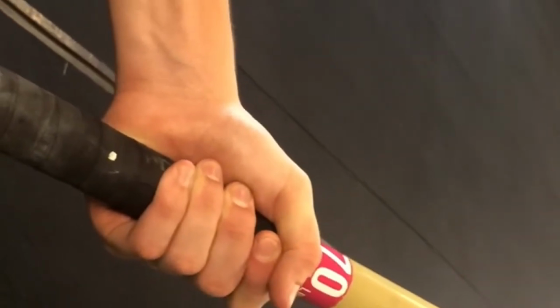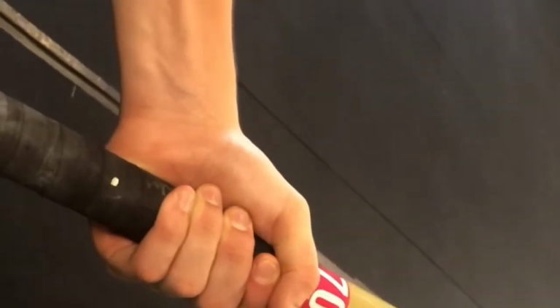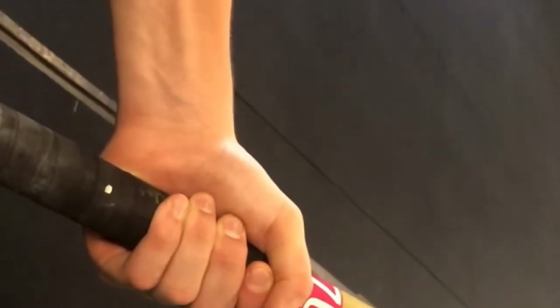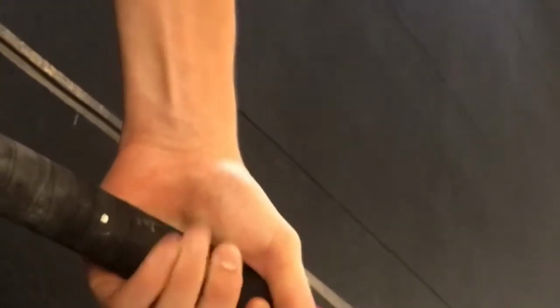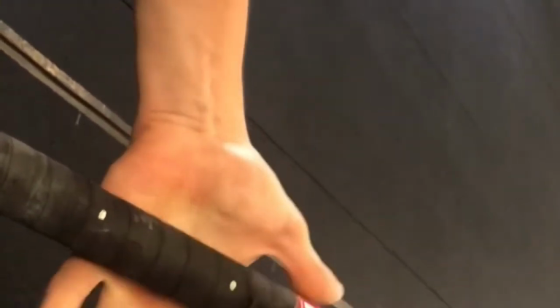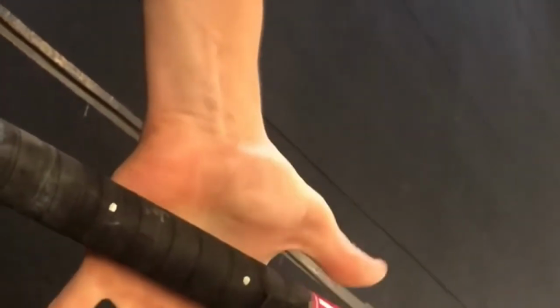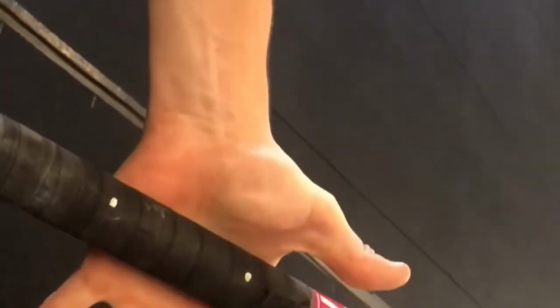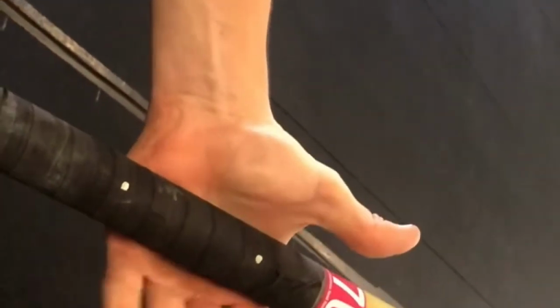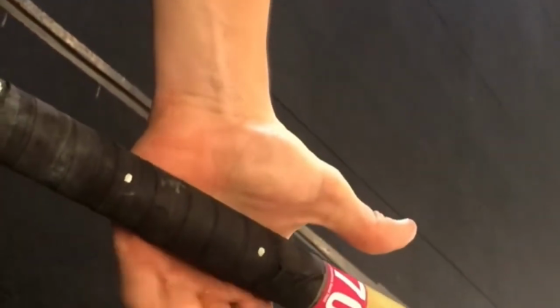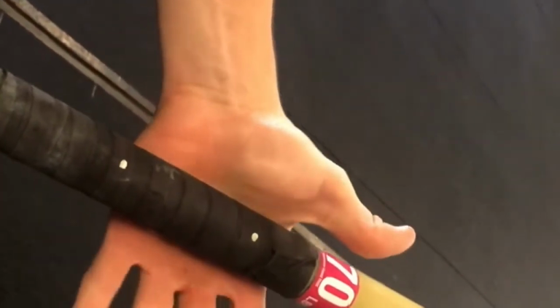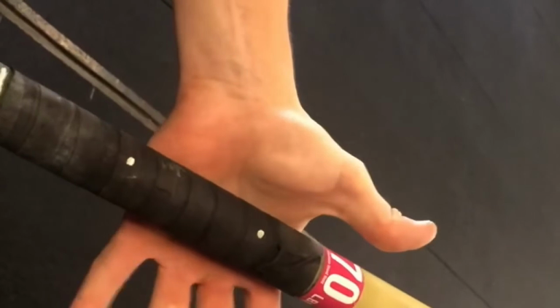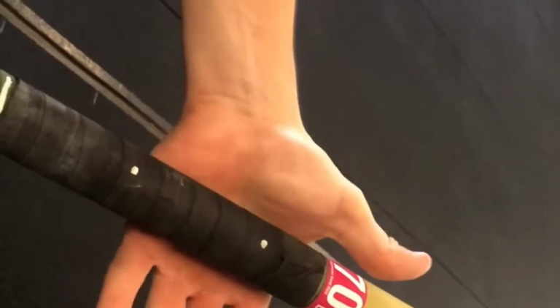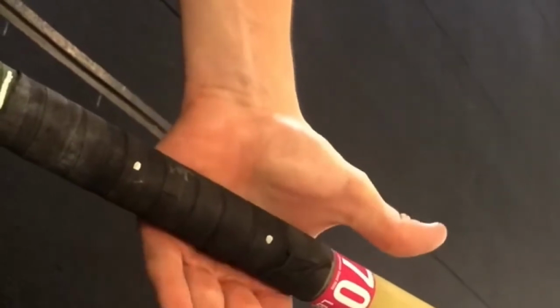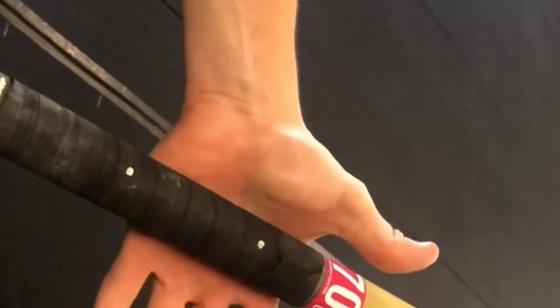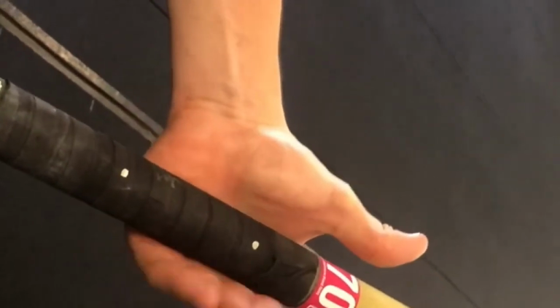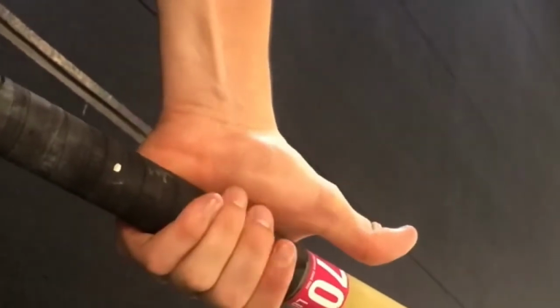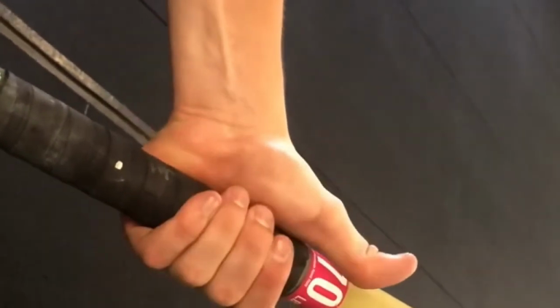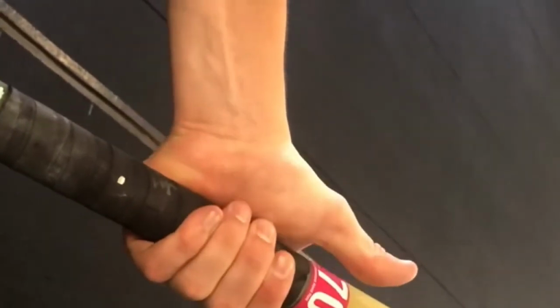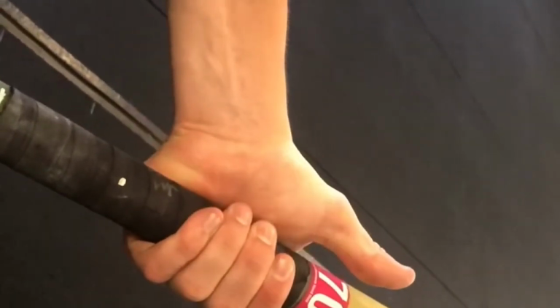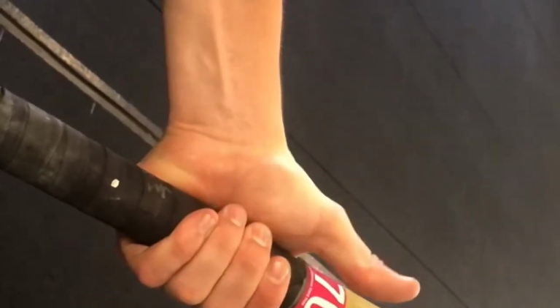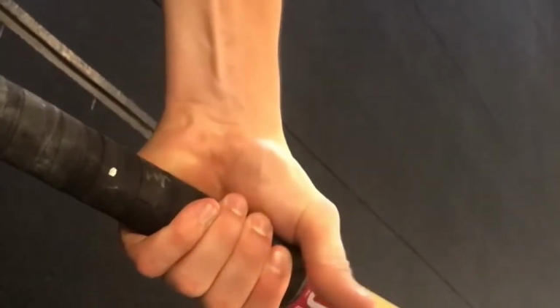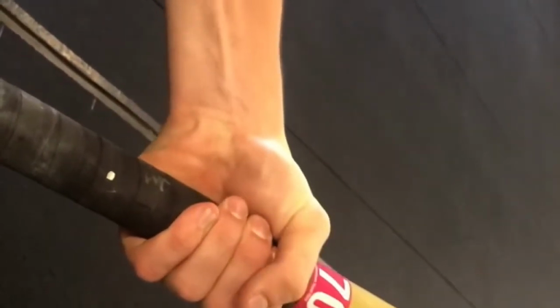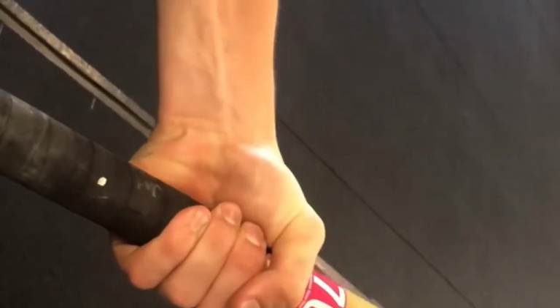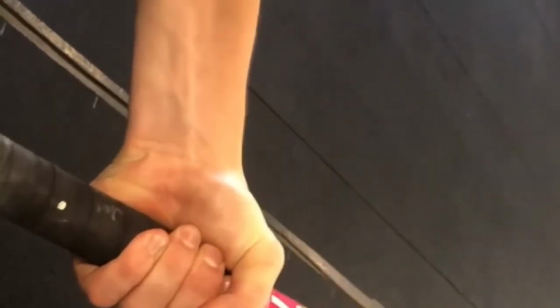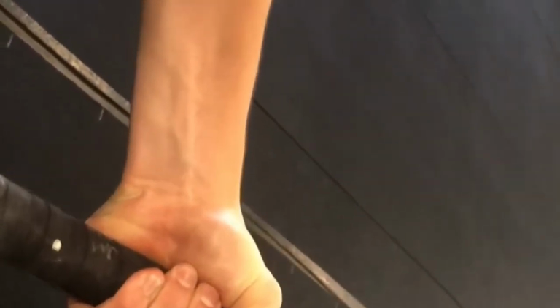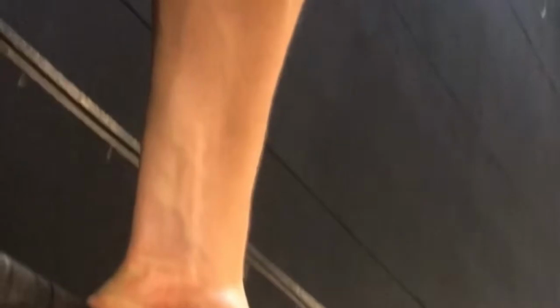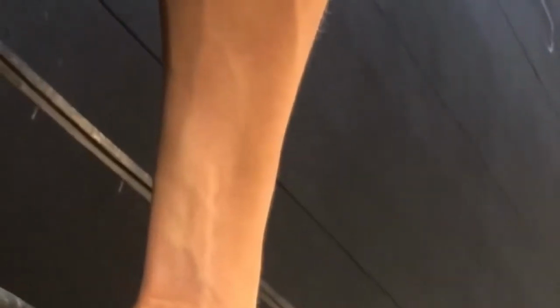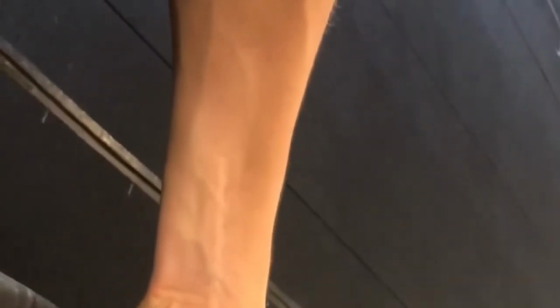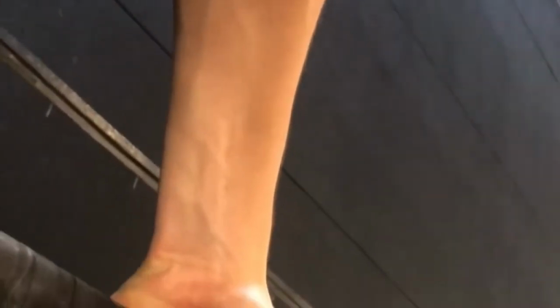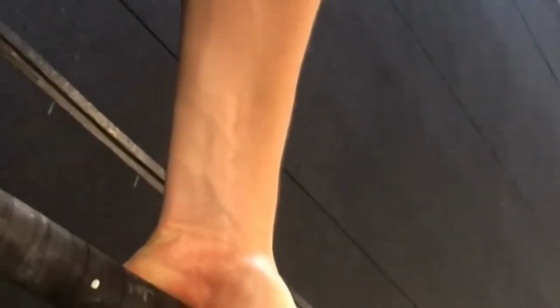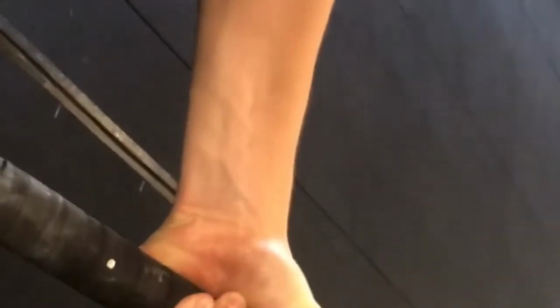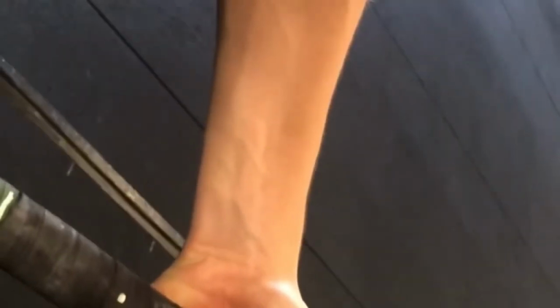So instead, what you want to do is make sure that the pole goes directly in the middle of your palm. Really dig the pole in, wrap your fingers around the pole, then thumb. So always palm, fingers, thumb, and grip it tight.